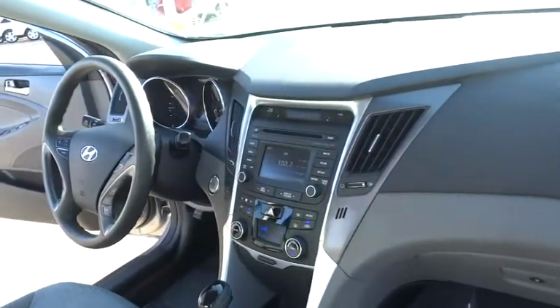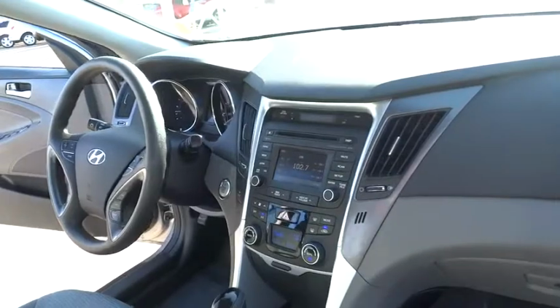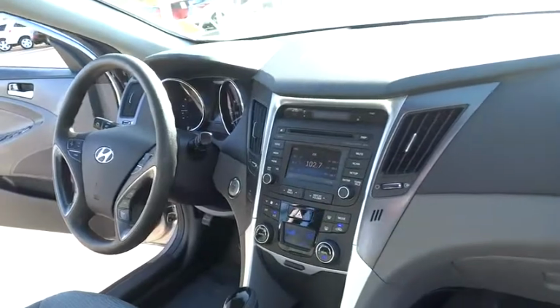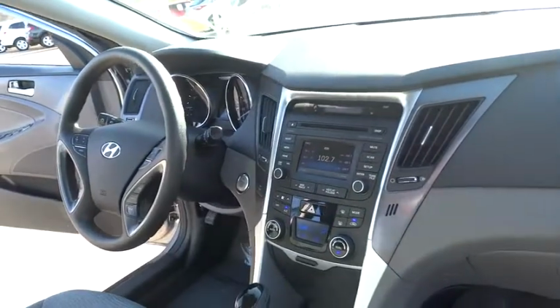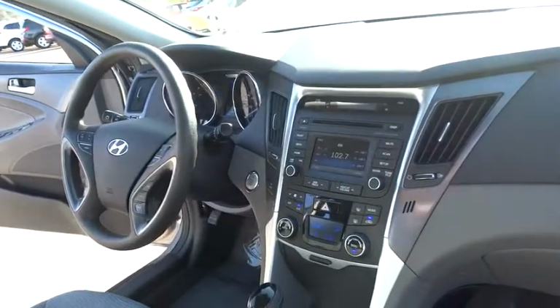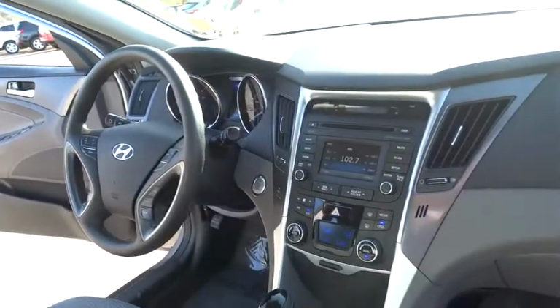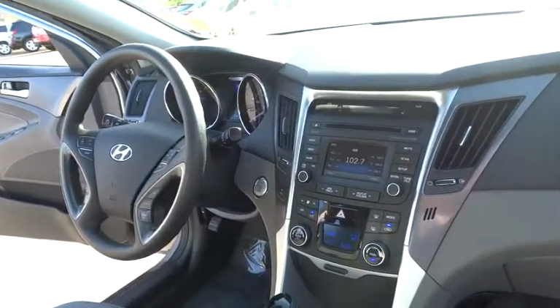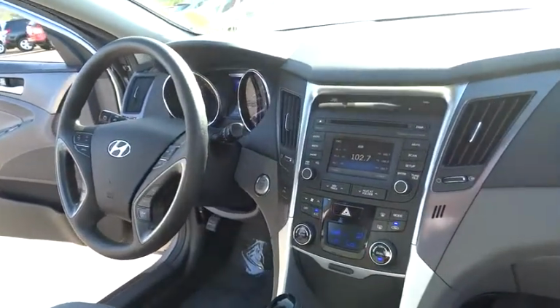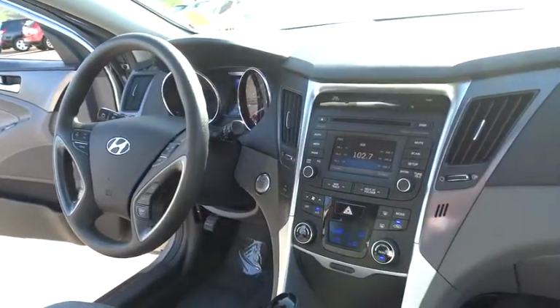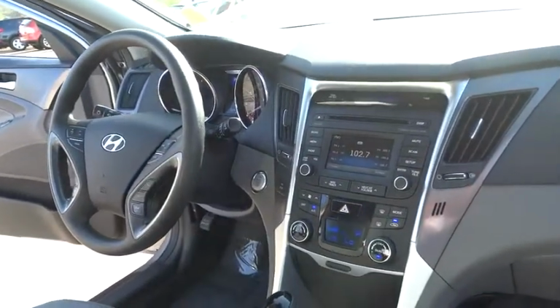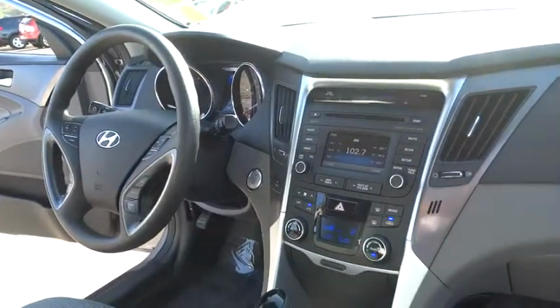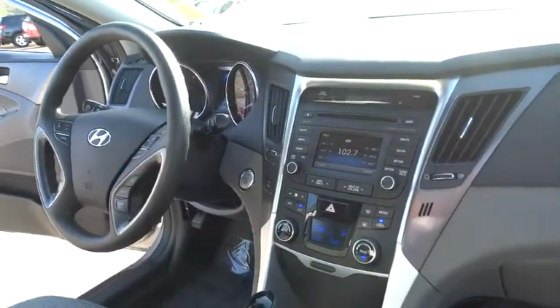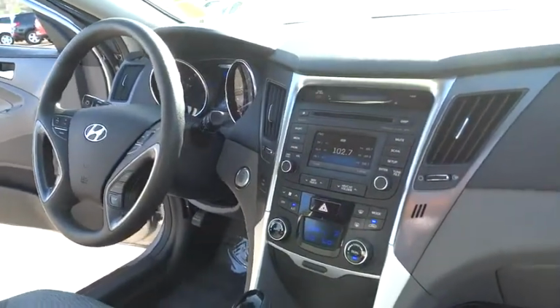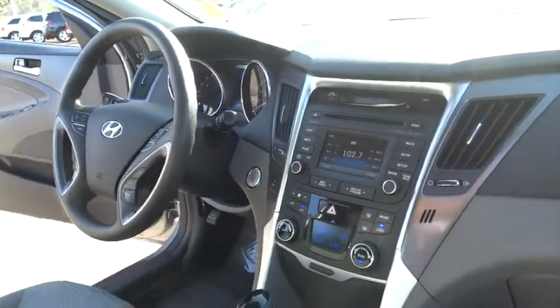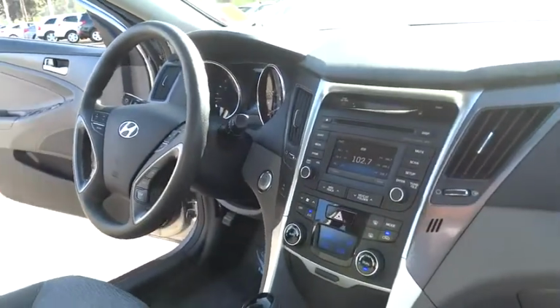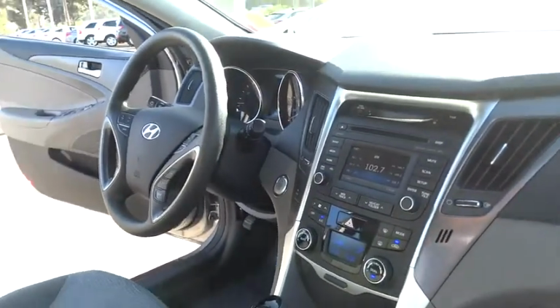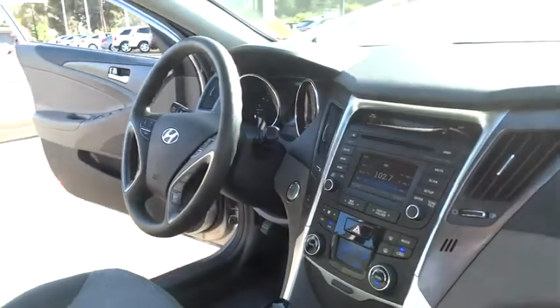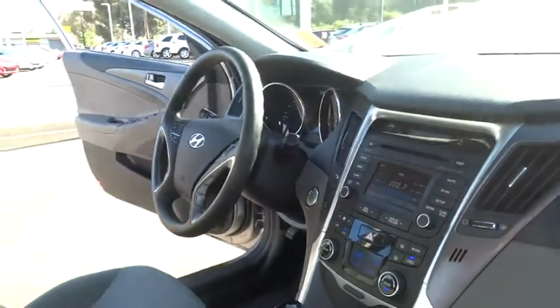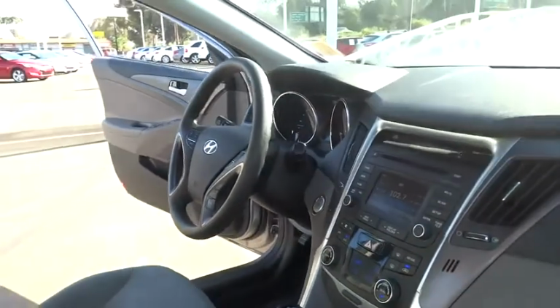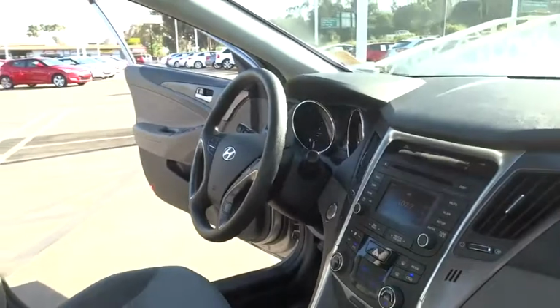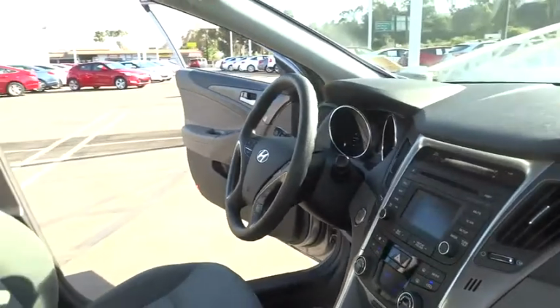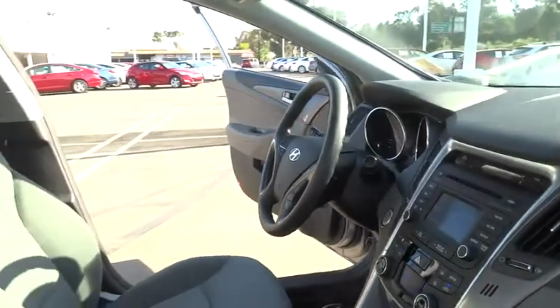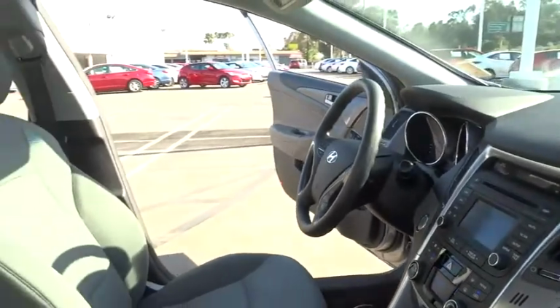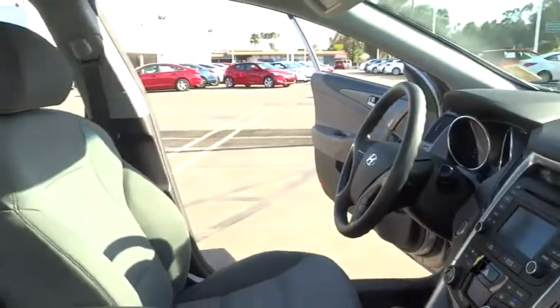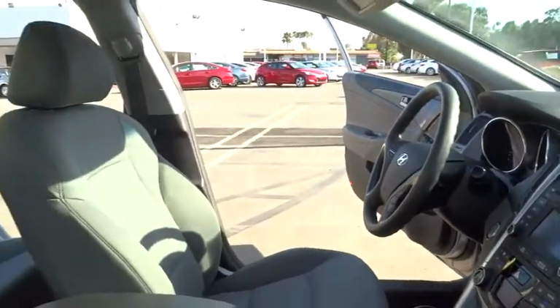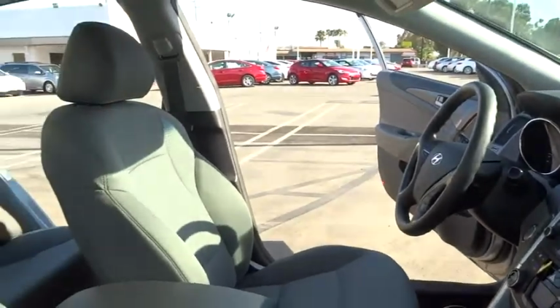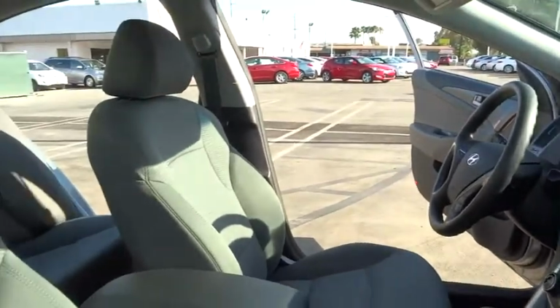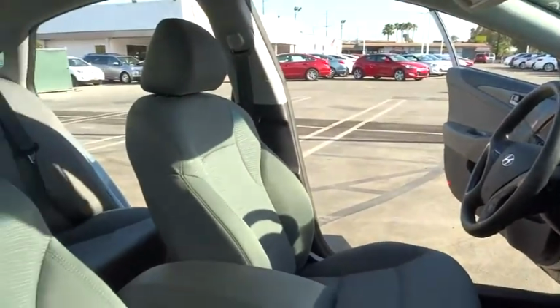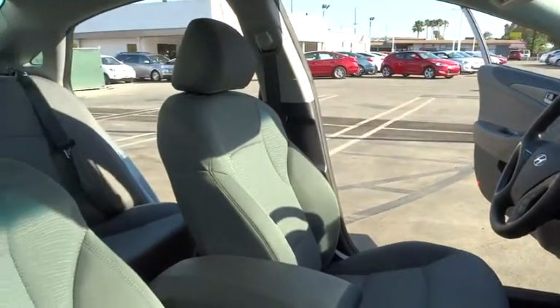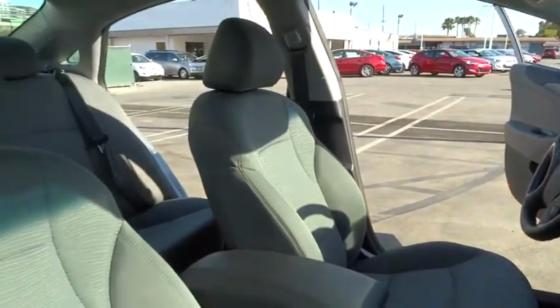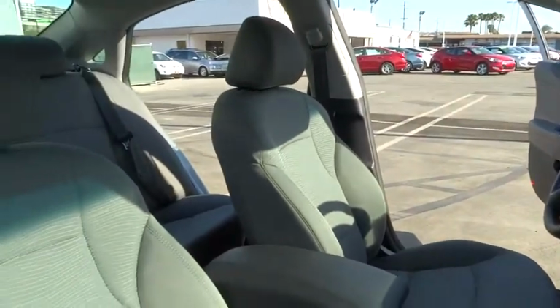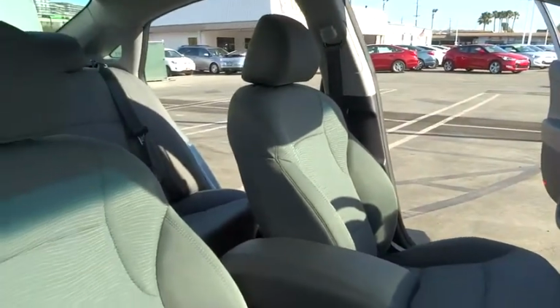Backup Camera, Bluetooth, Adjustable Steering Wheel, Power Steering, Driver Airbag, Aluminum Wheels, Cruise Control, Four-Wheel Disc Brakes.